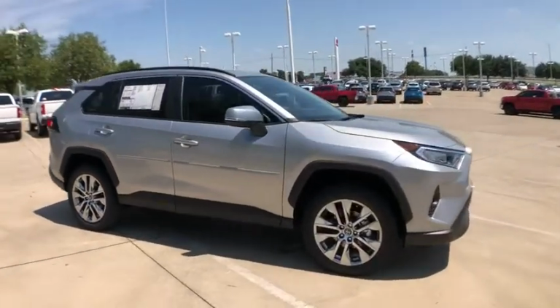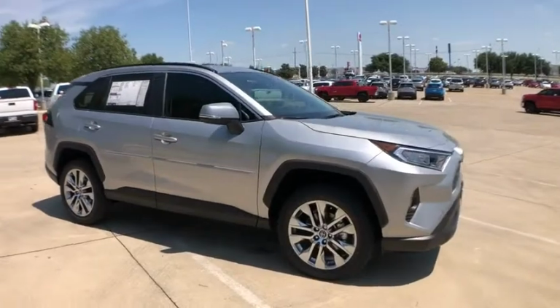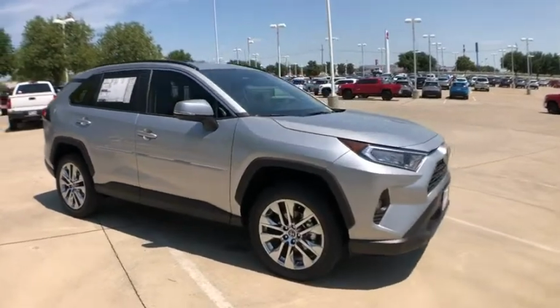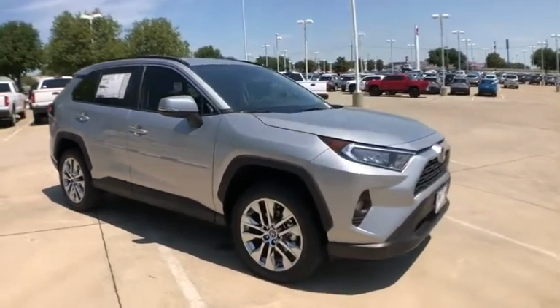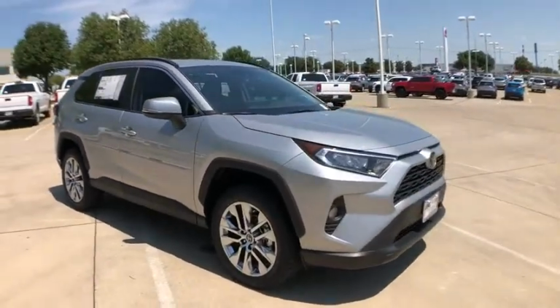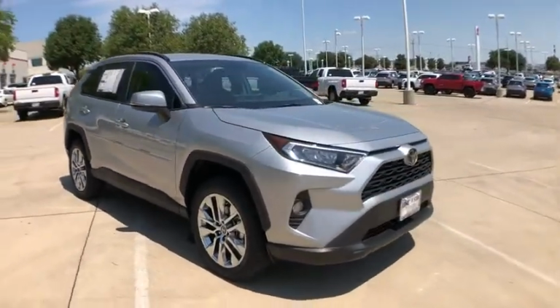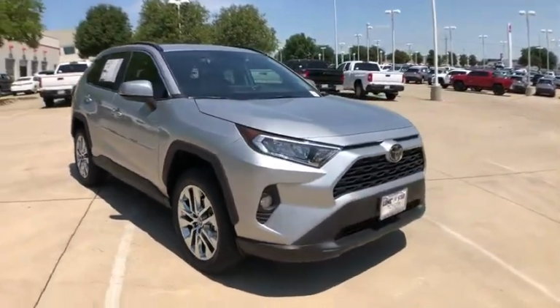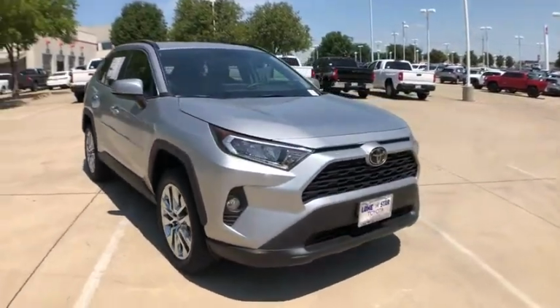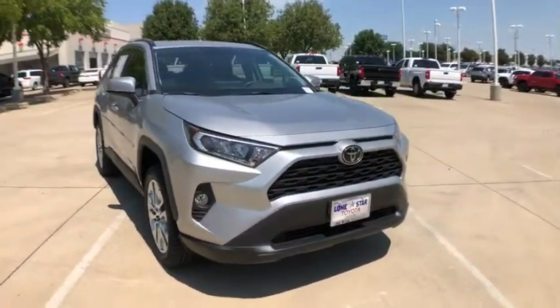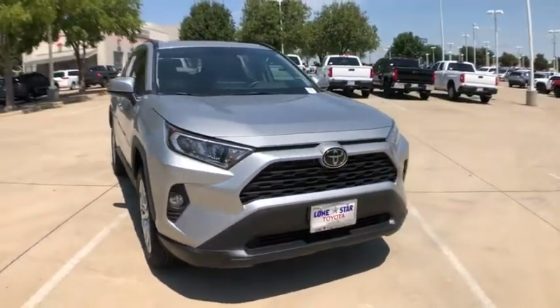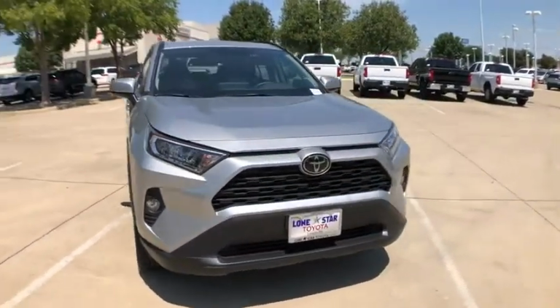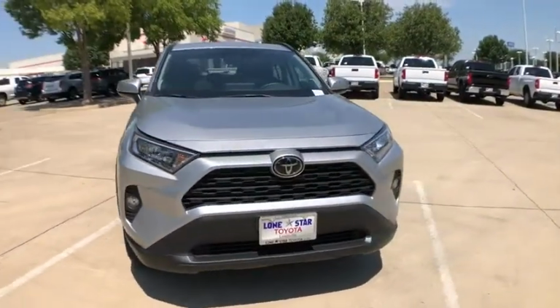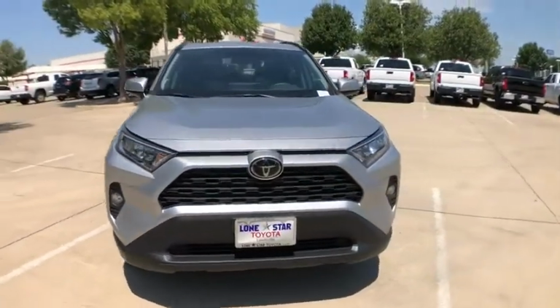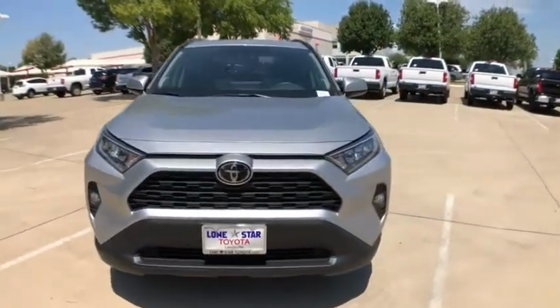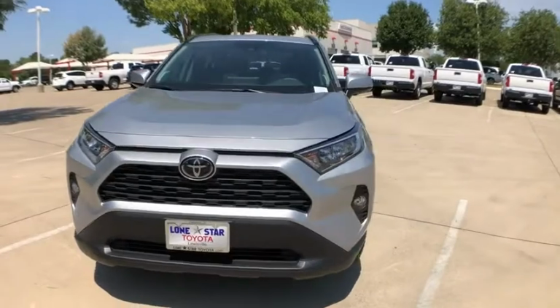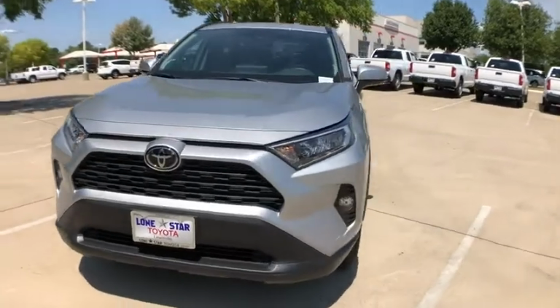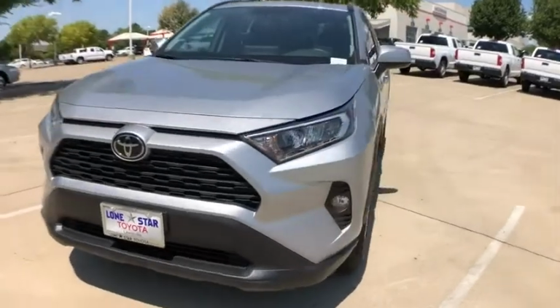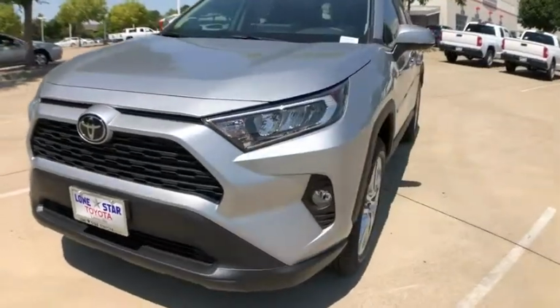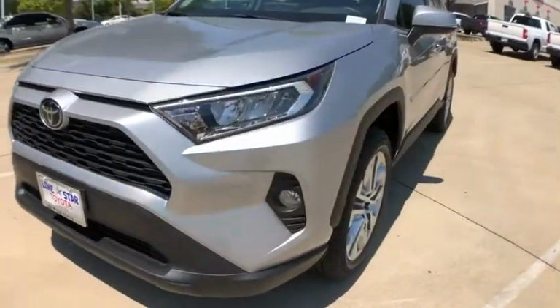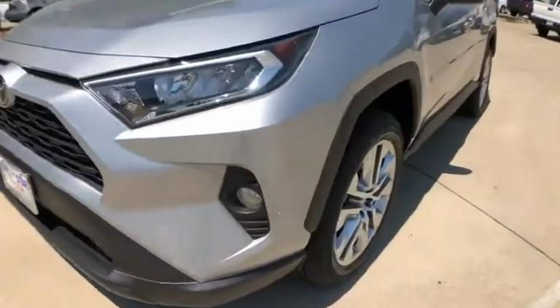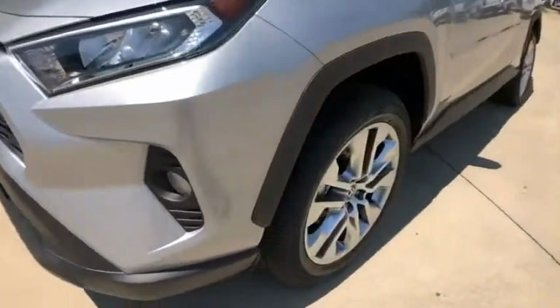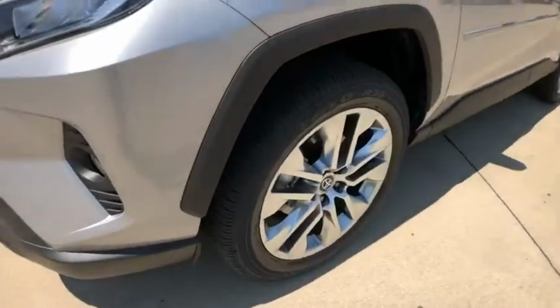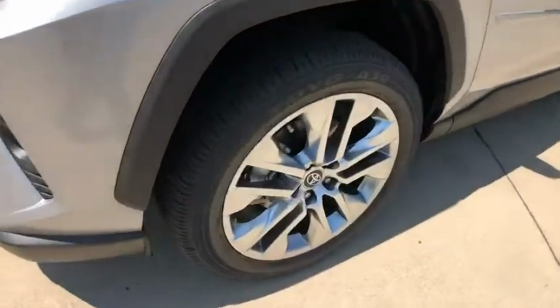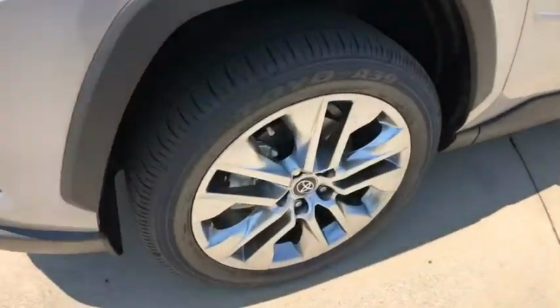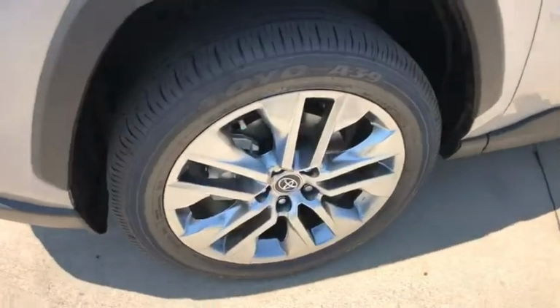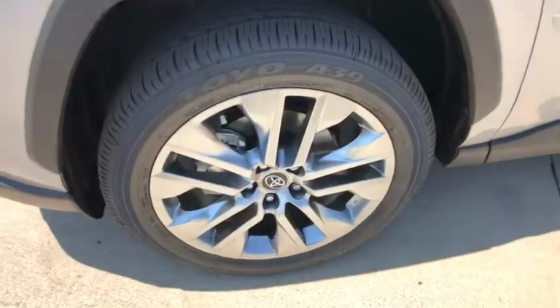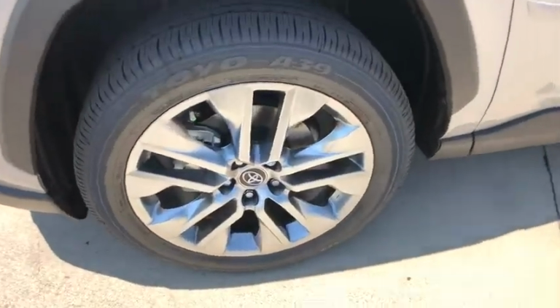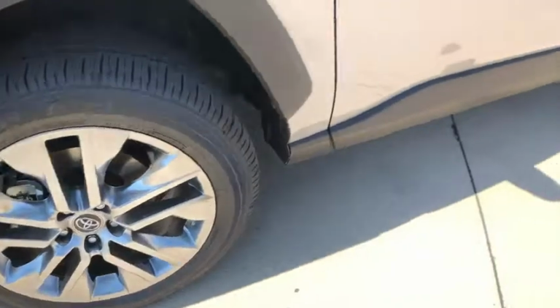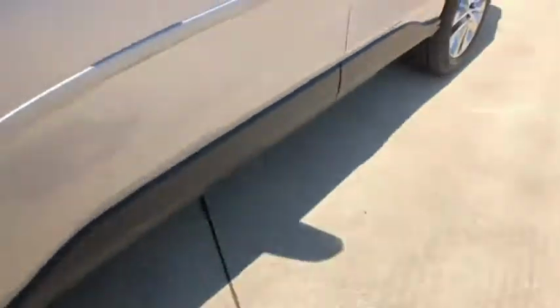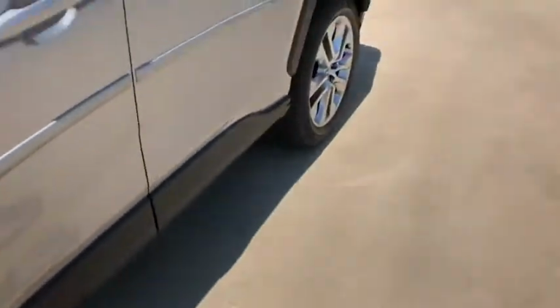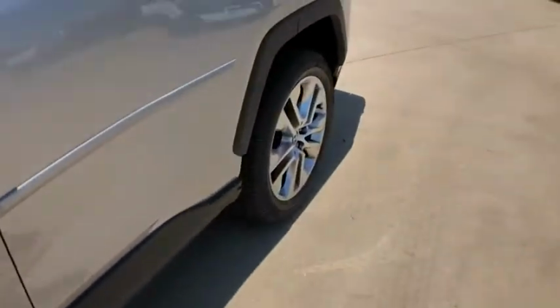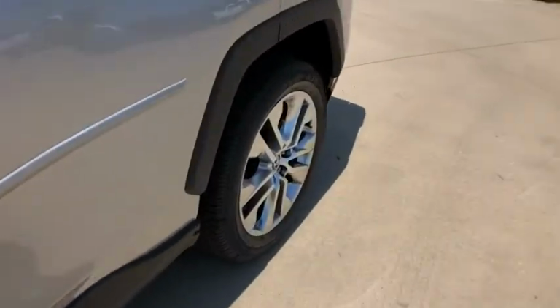Here are some of this vehicle's great options: power liftgate, traction control, dual airbags, power steering, four-wheel disc brakes, AM-FM stereo radio, fog lights, electronic stability control.